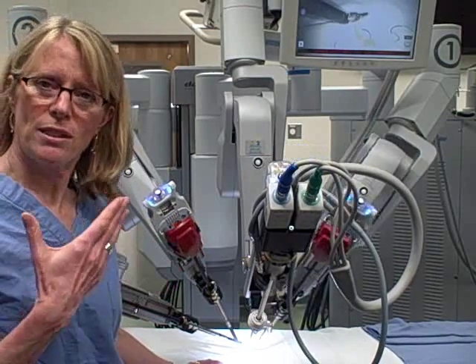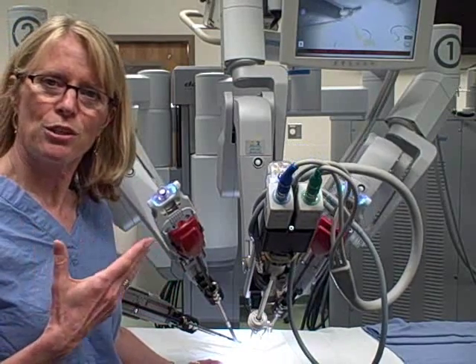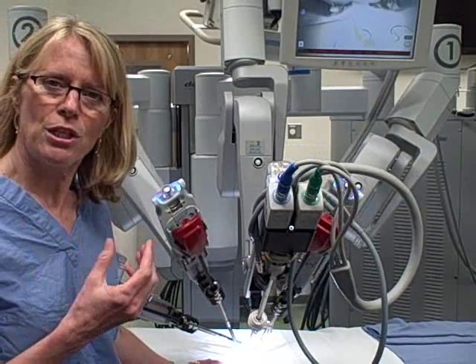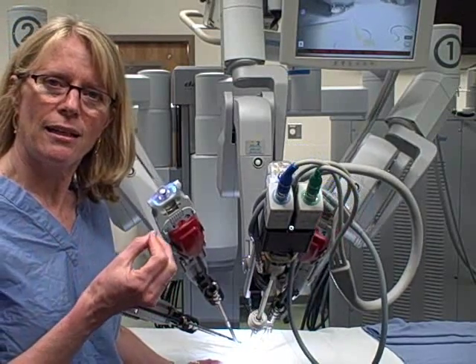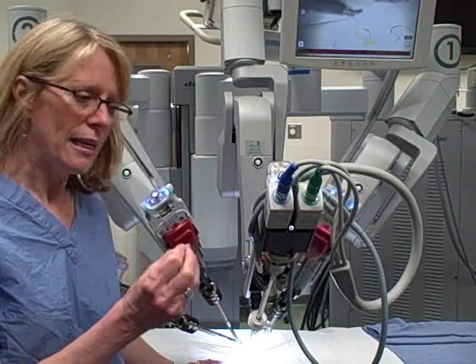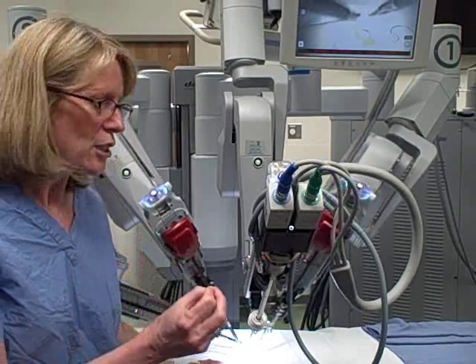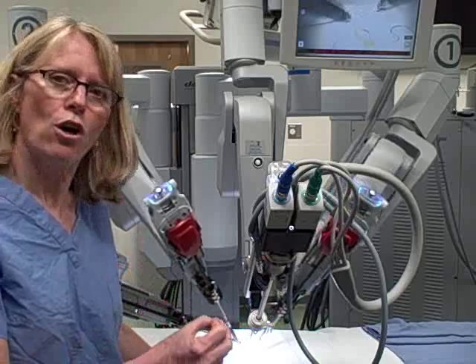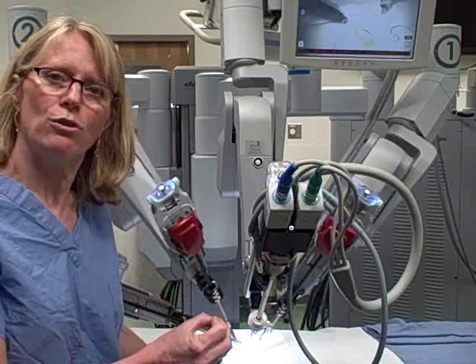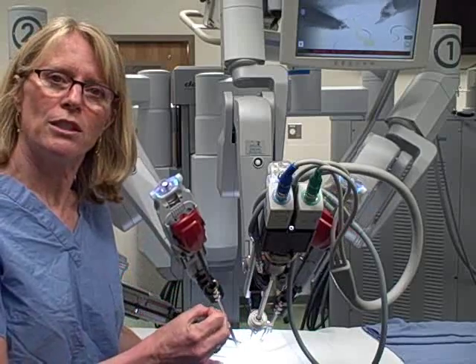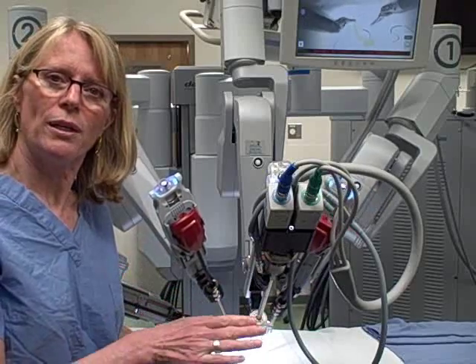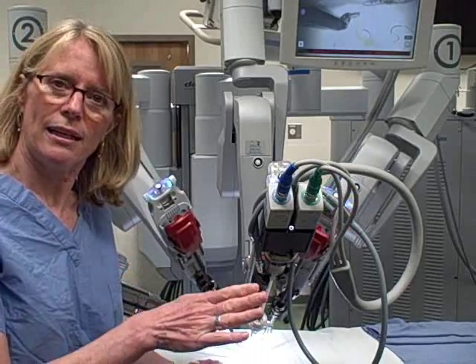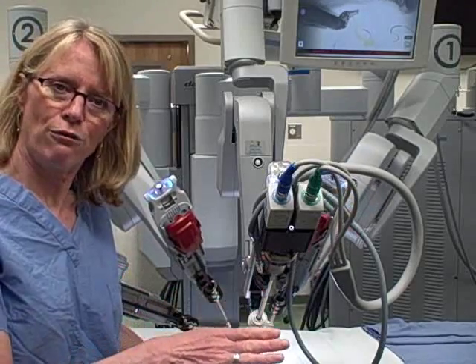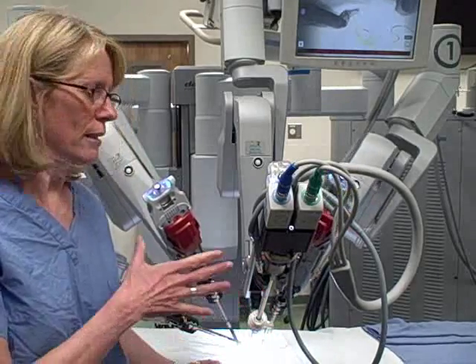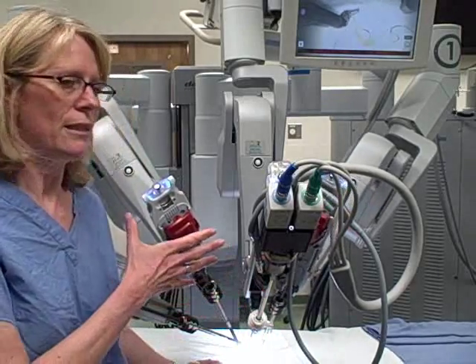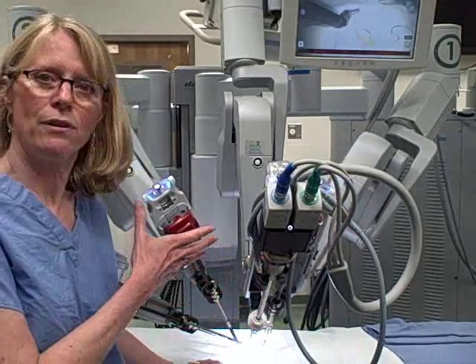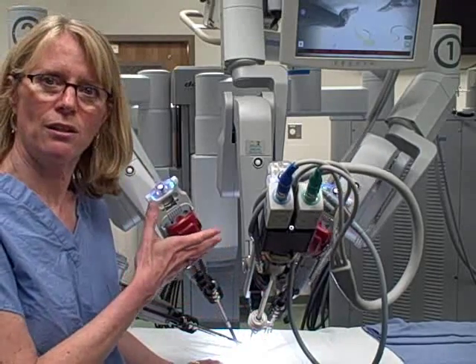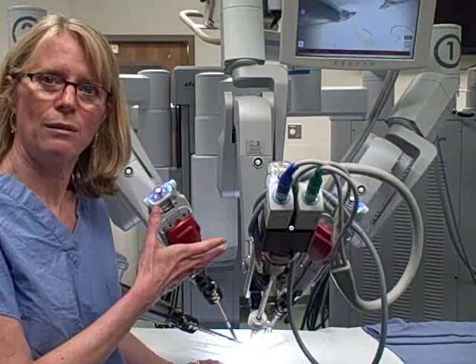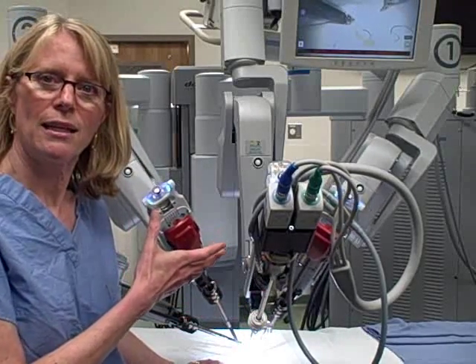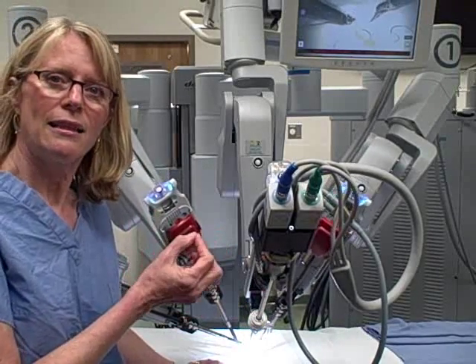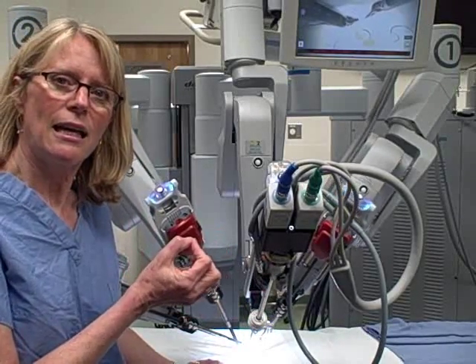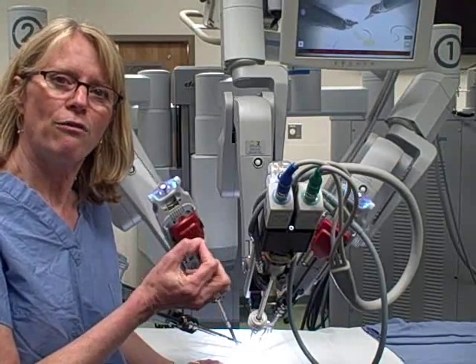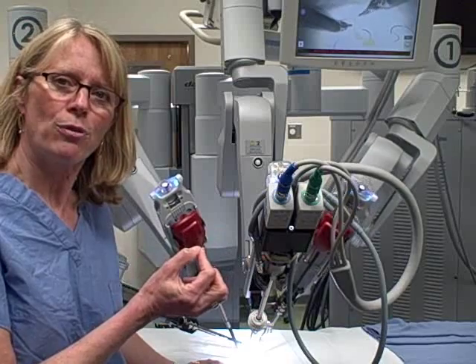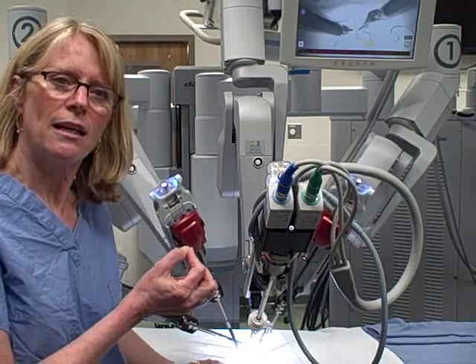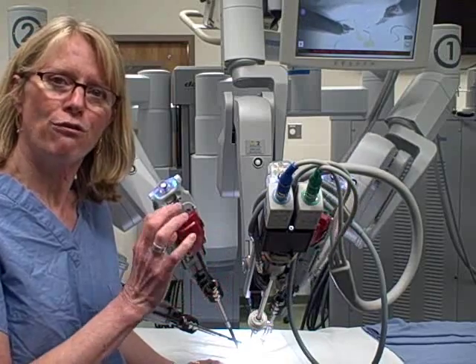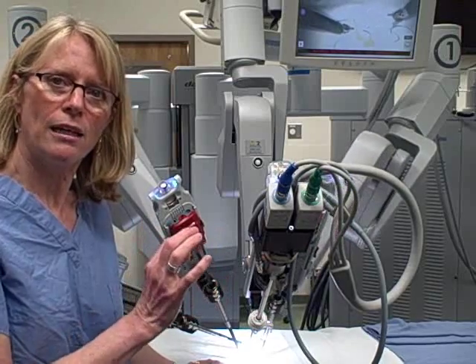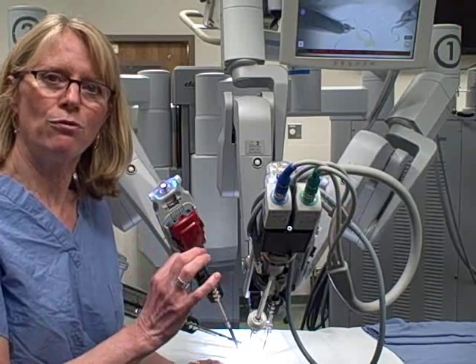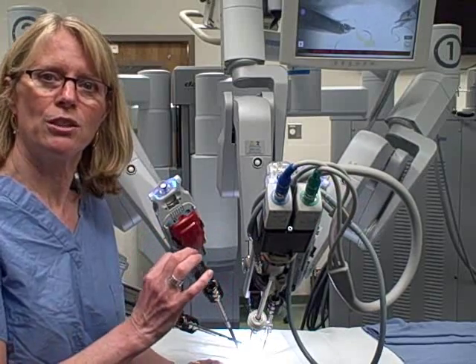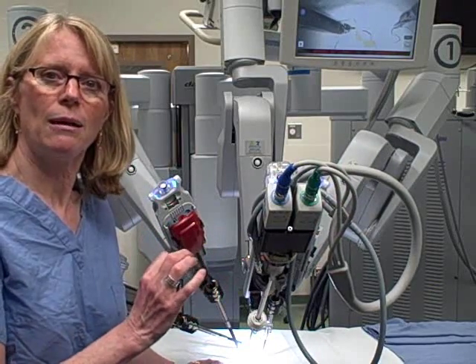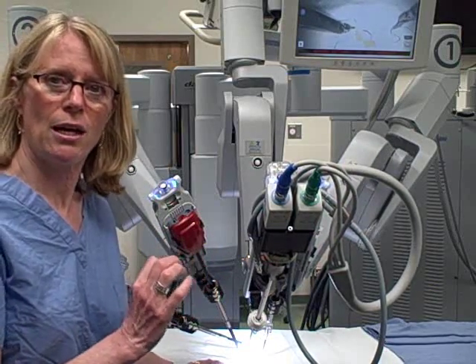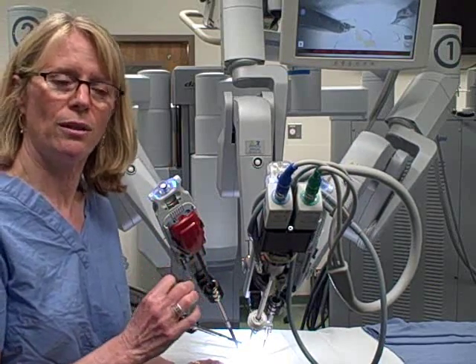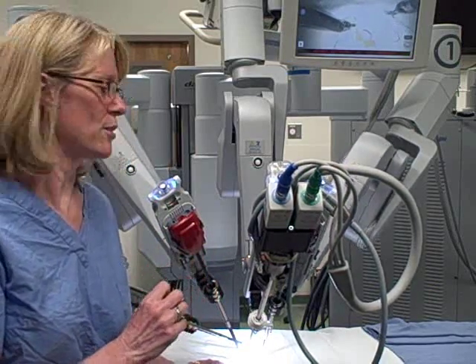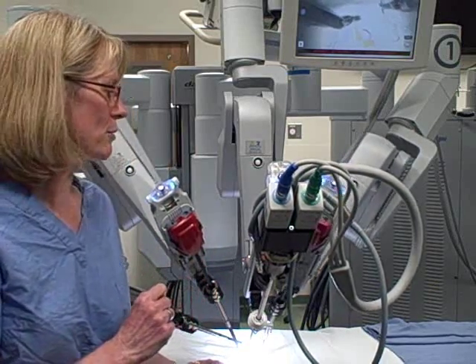What's harder to appreciate is the small movements going on at the far end of these functional arms that allow that very precise, fine movement to accomplish high quality surgery.